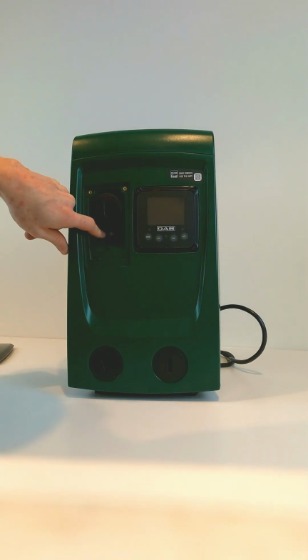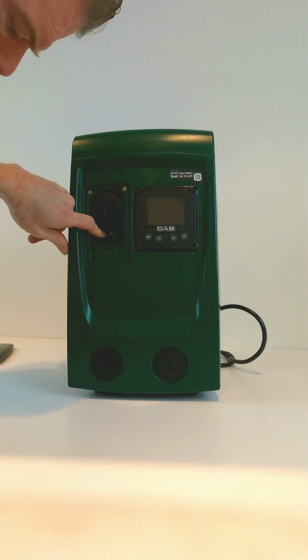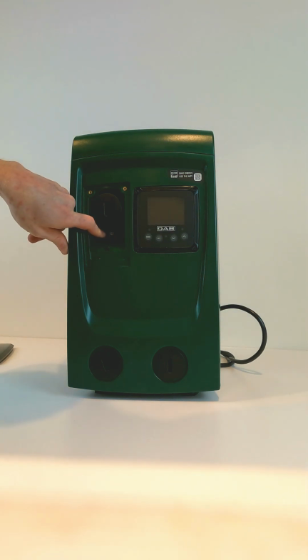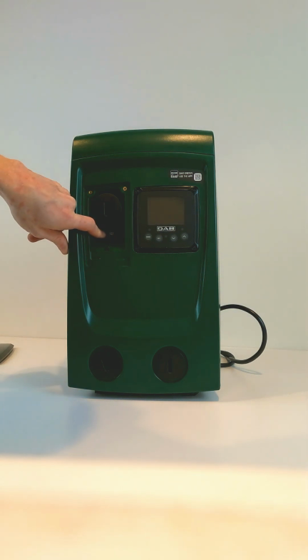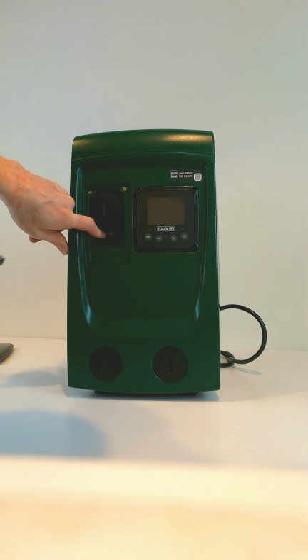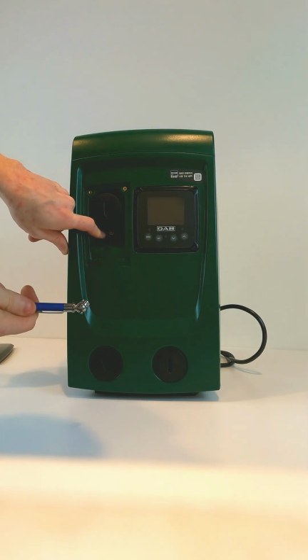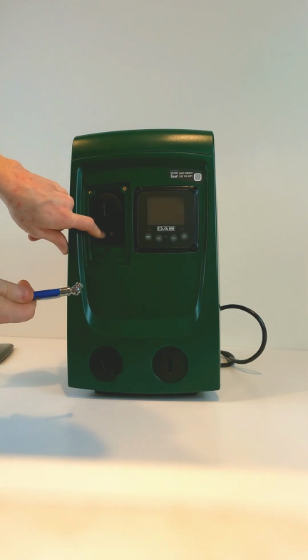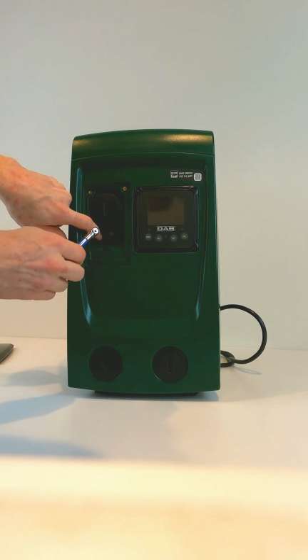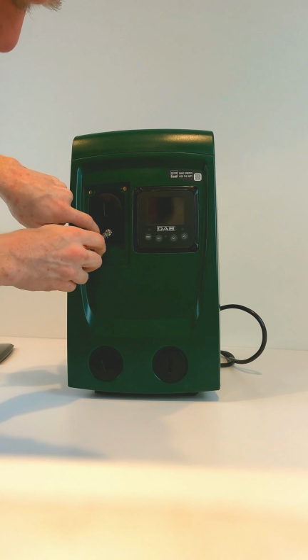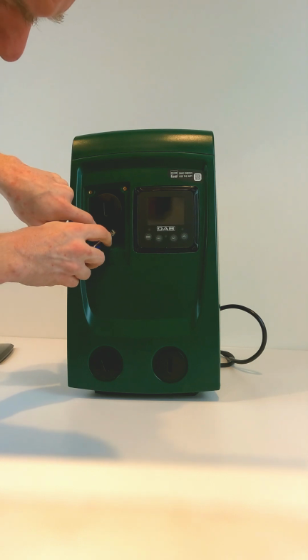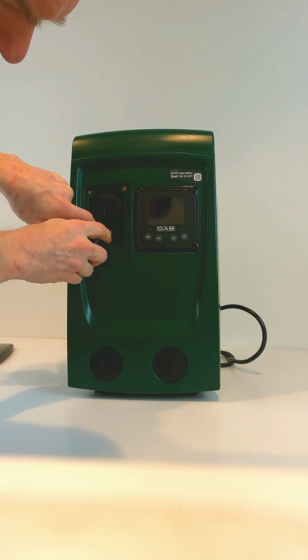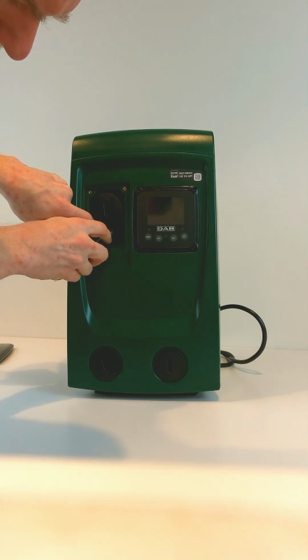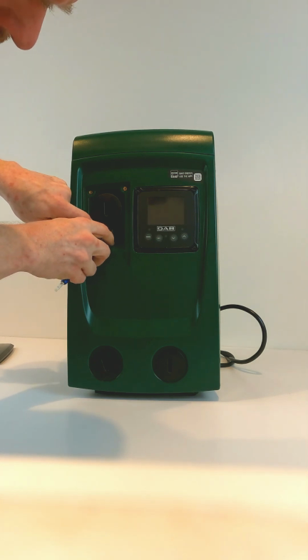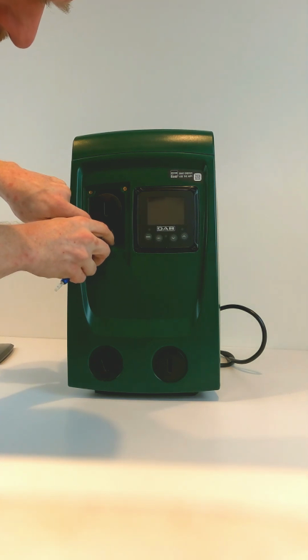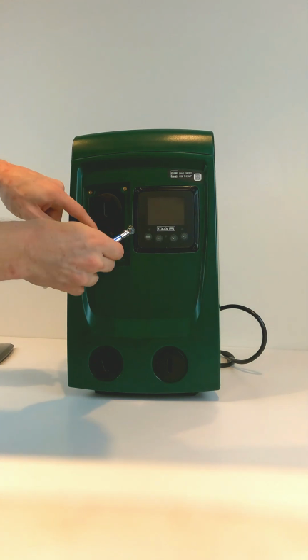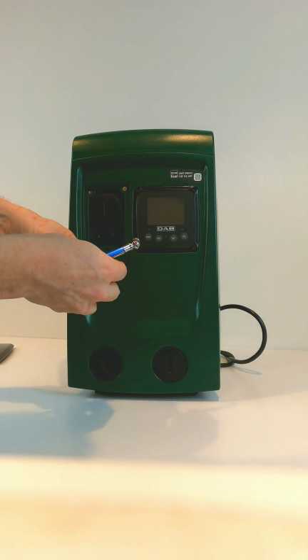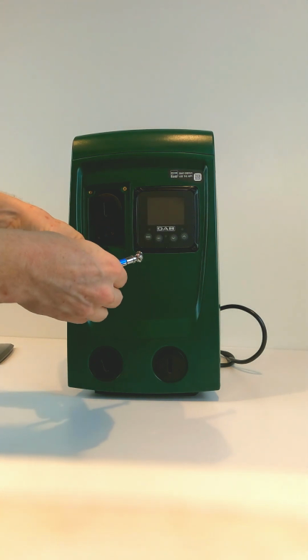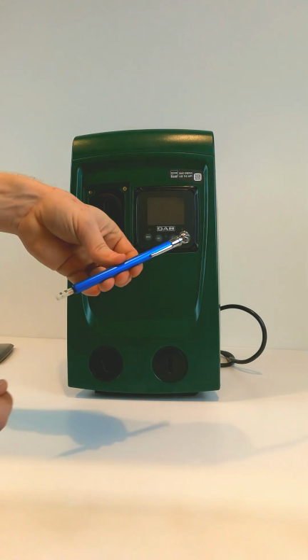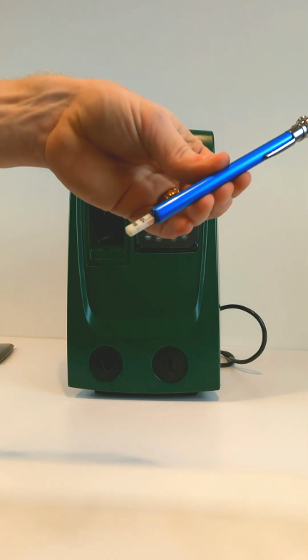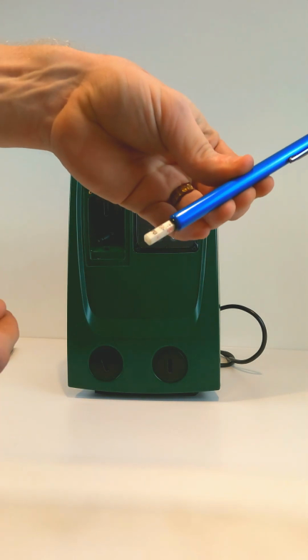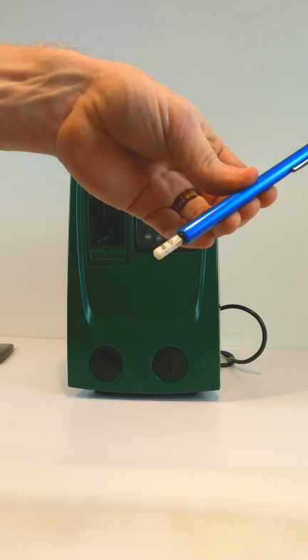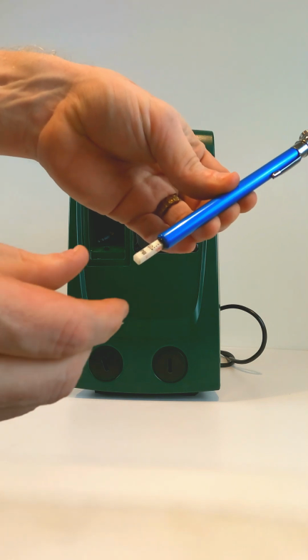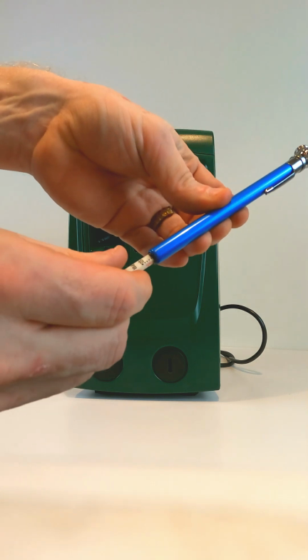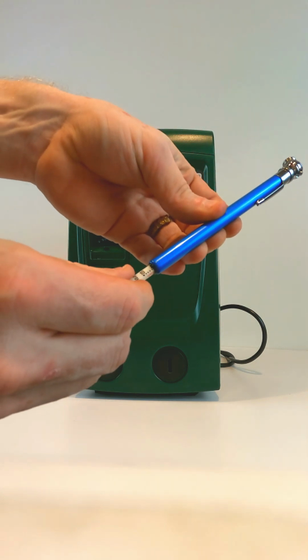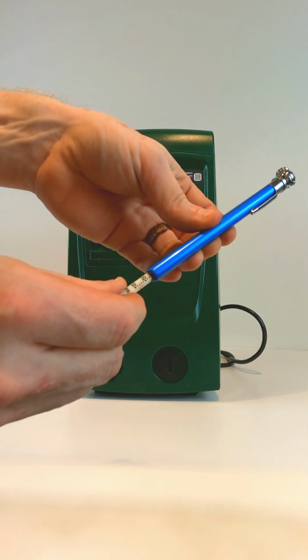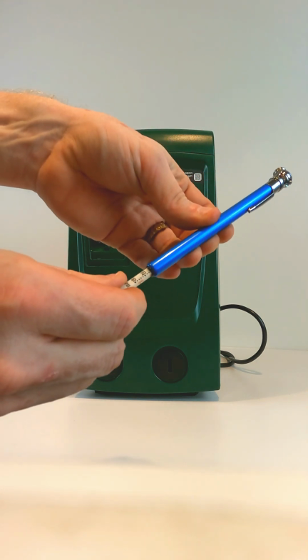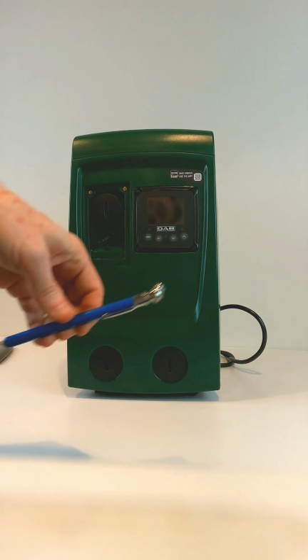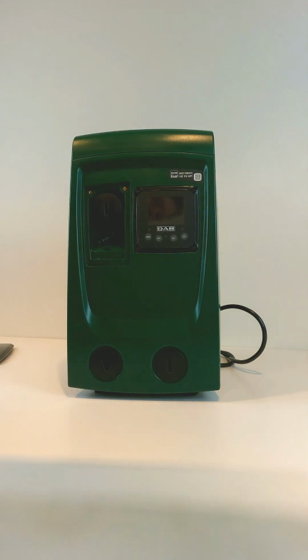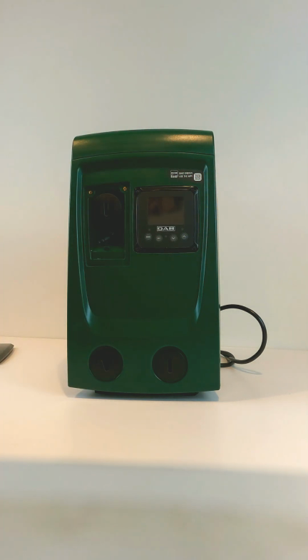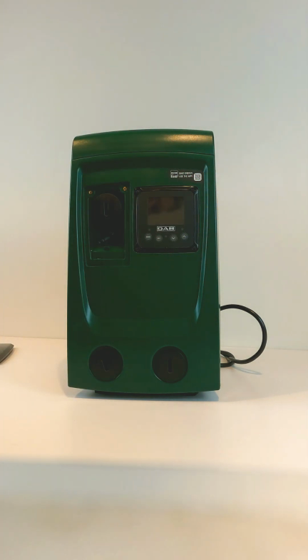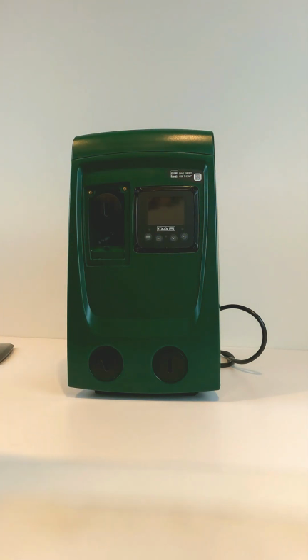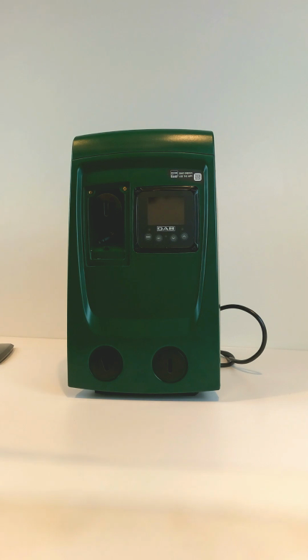You then take an air pressure gauge and check your pressure. As you can see, the pressure in the expansion tank is about 20 psi.